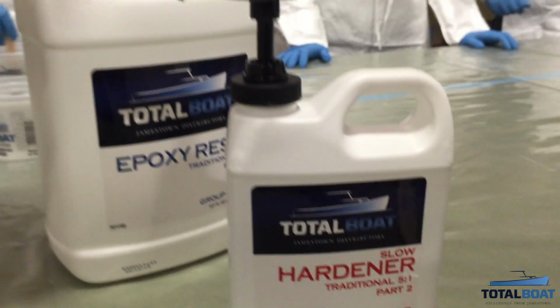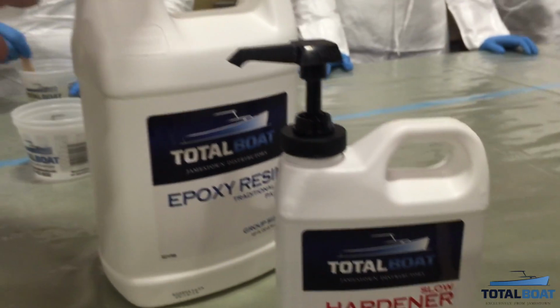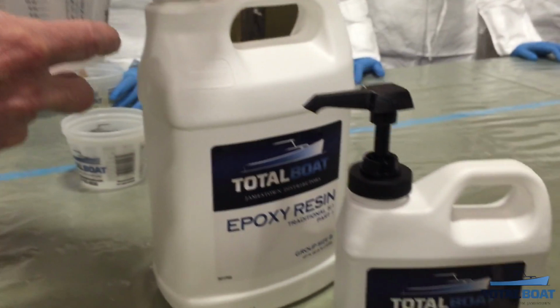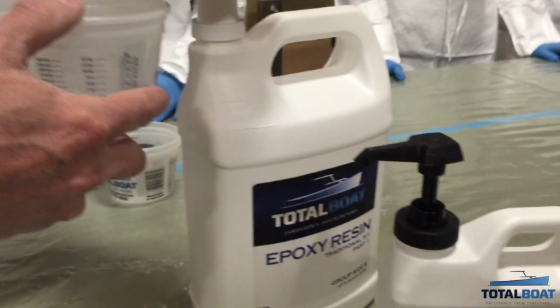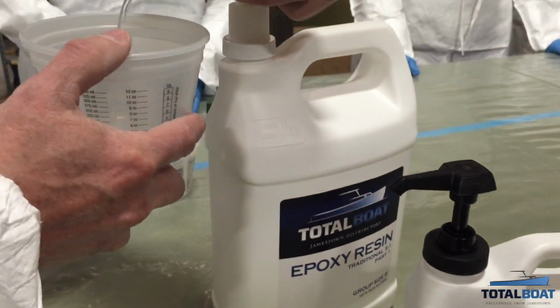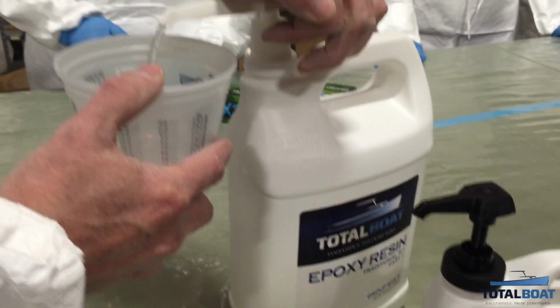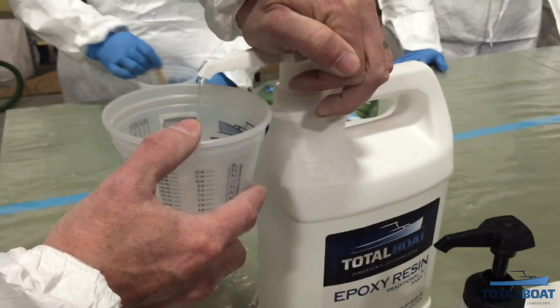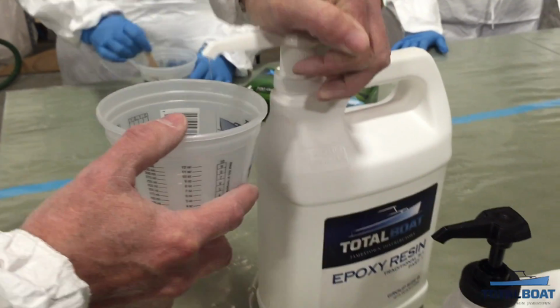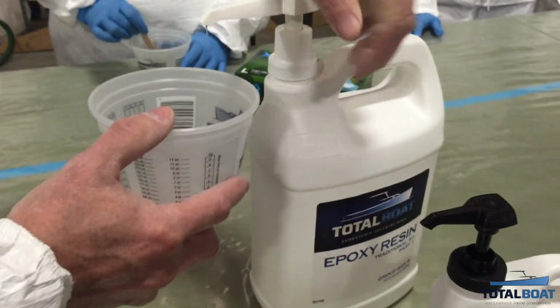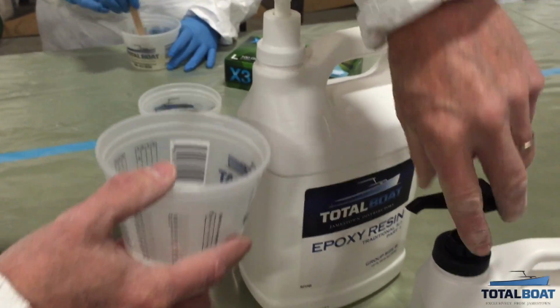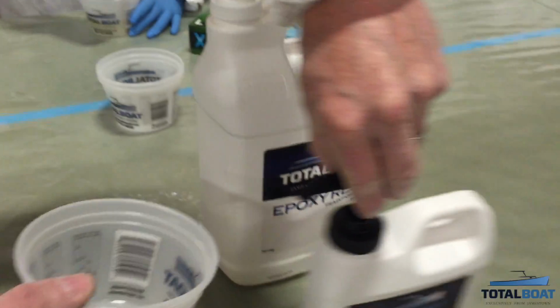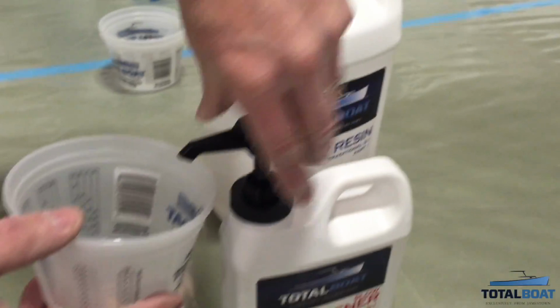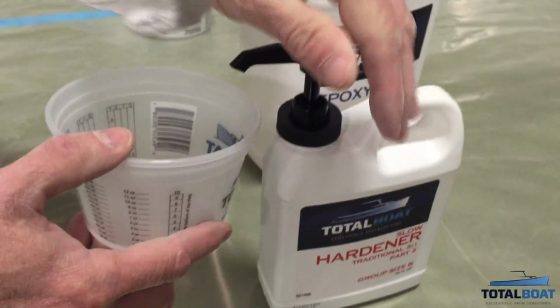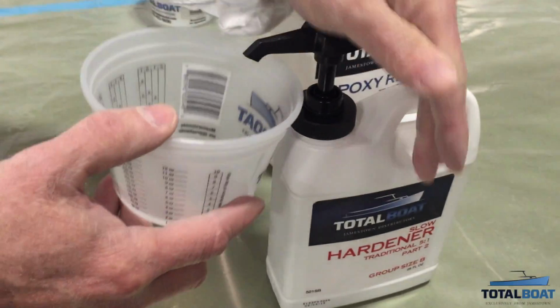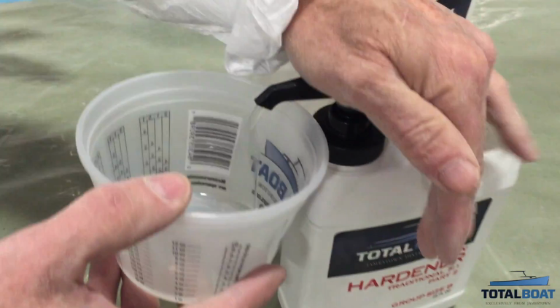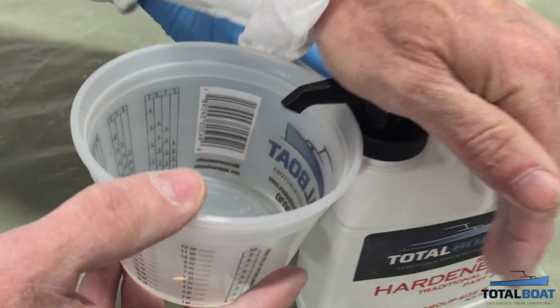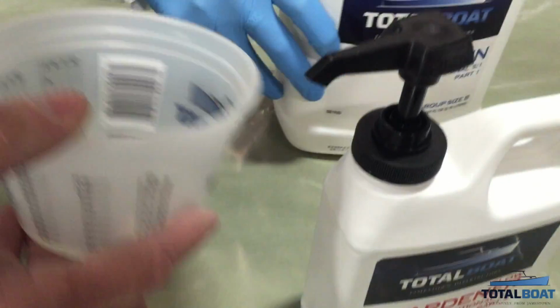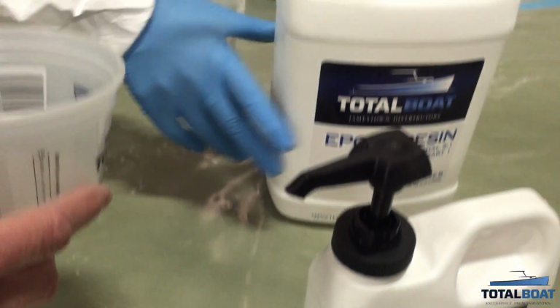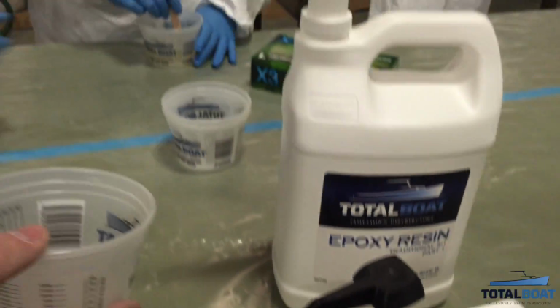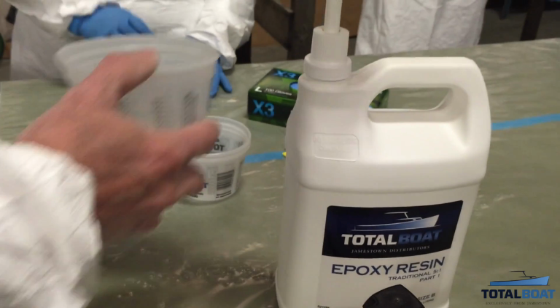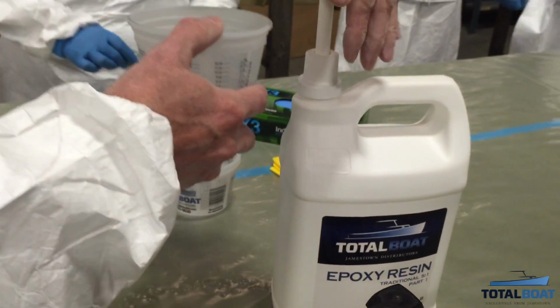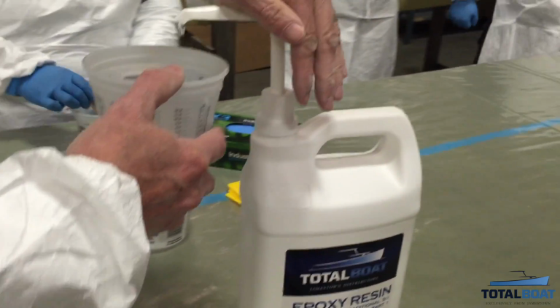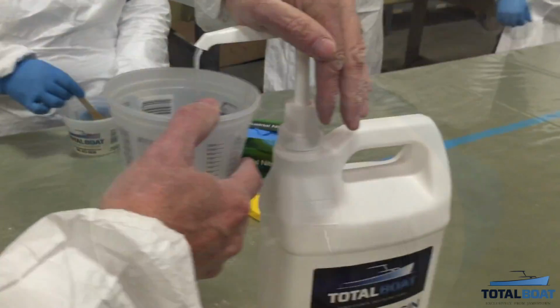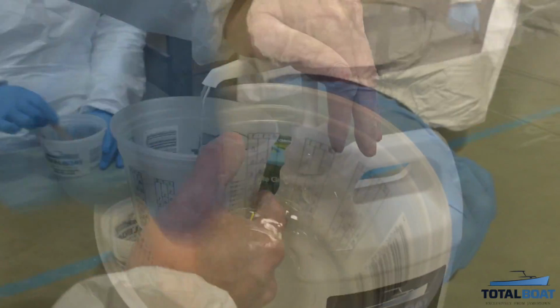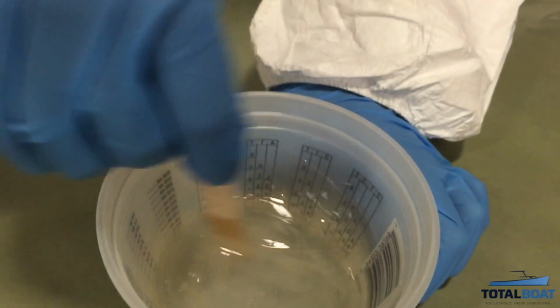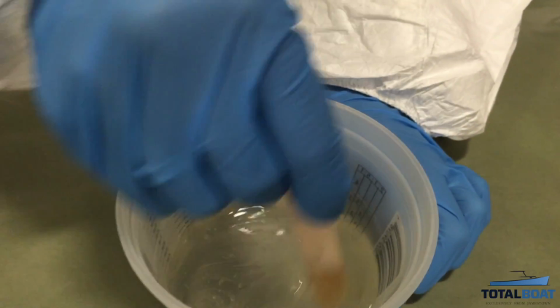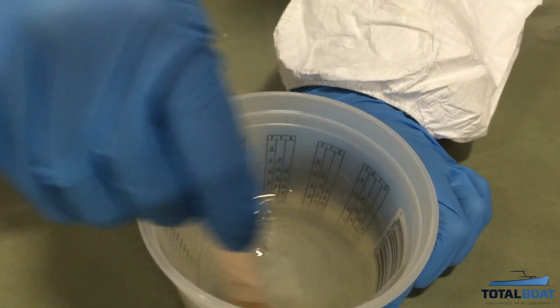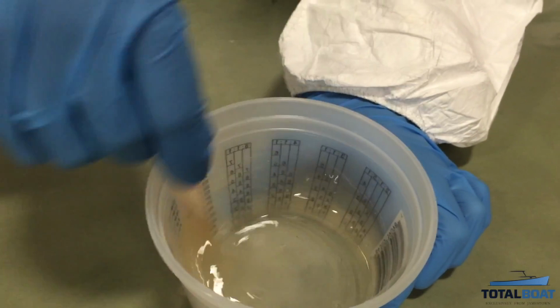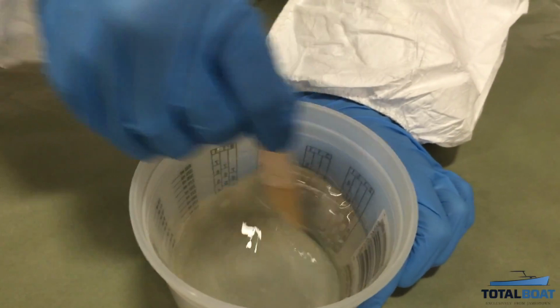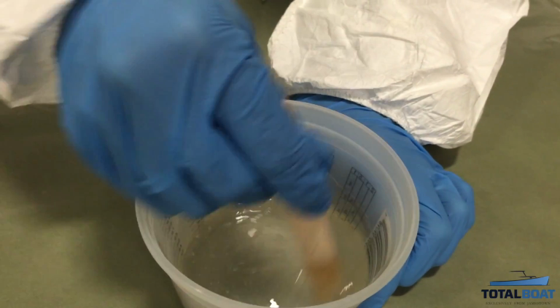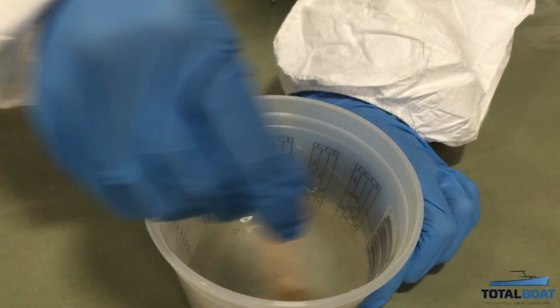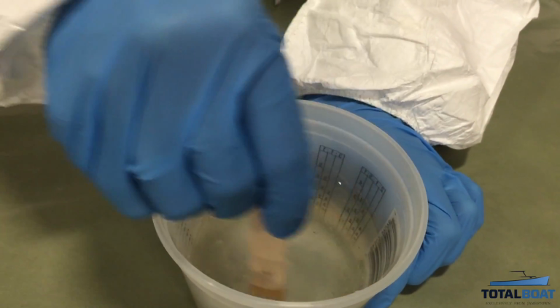If you've ever used epoxy resin, such as the TotalBoat 5 to 1 epoxy system, then you're probably familiar with amine blushing. As part of its curing process, epoxy releases a wax-like film to the surface called blush.